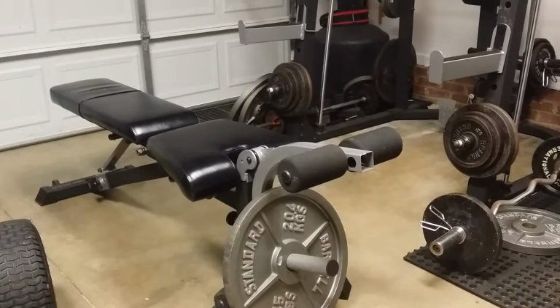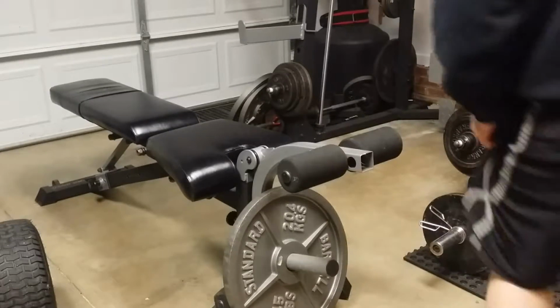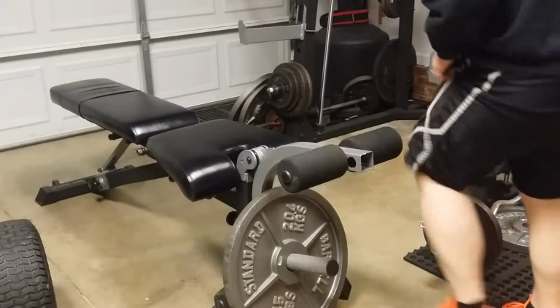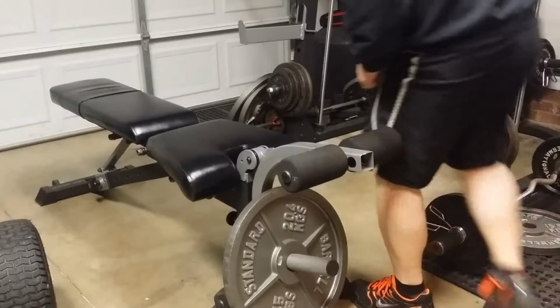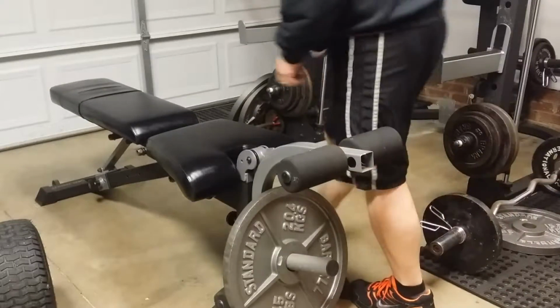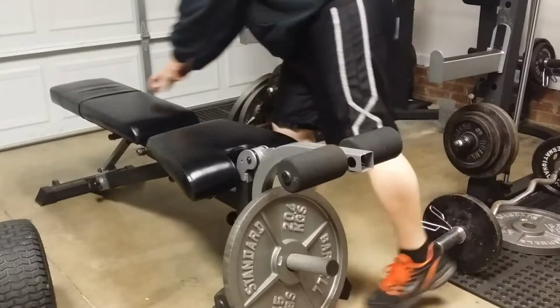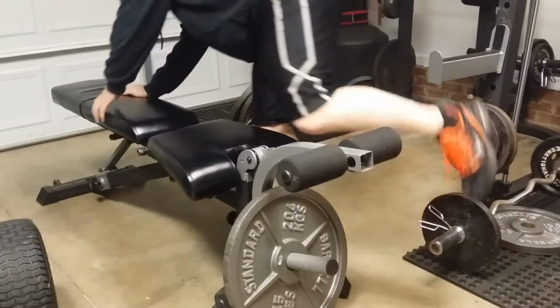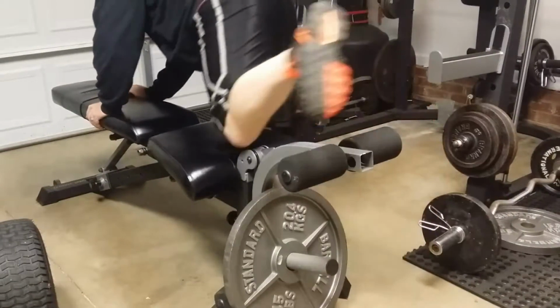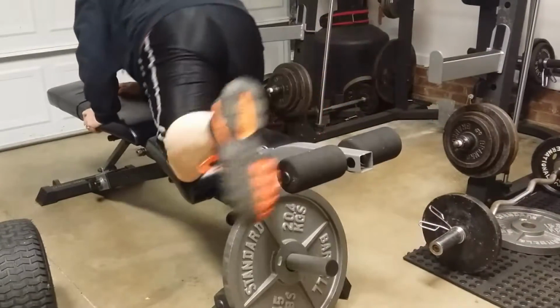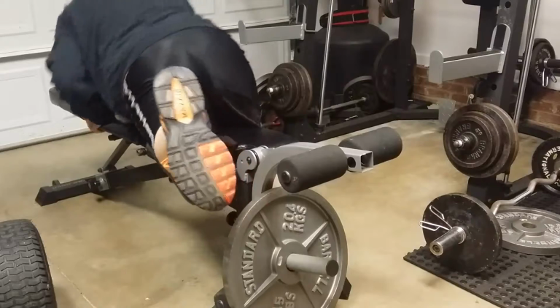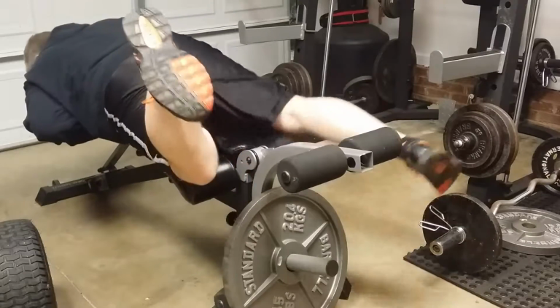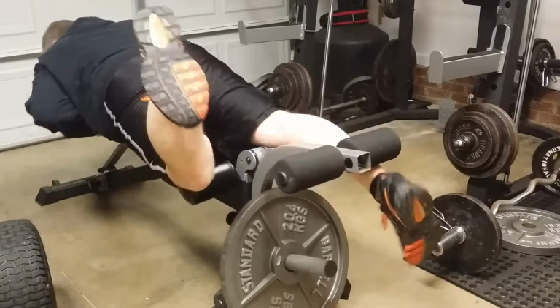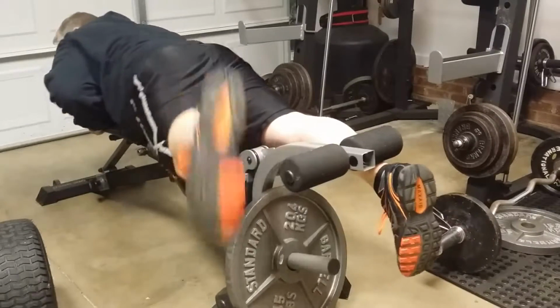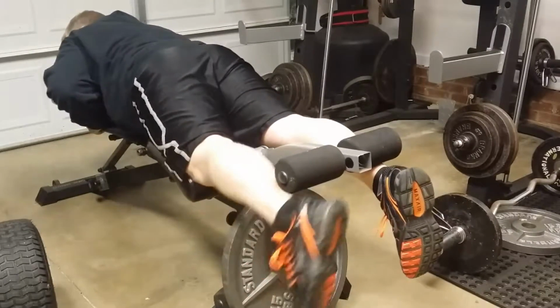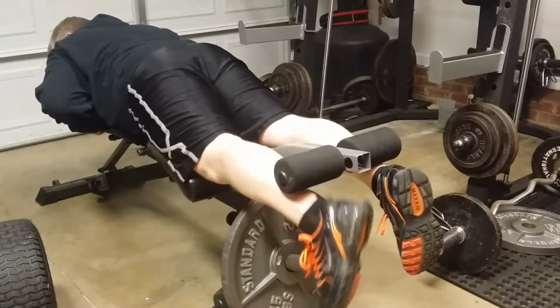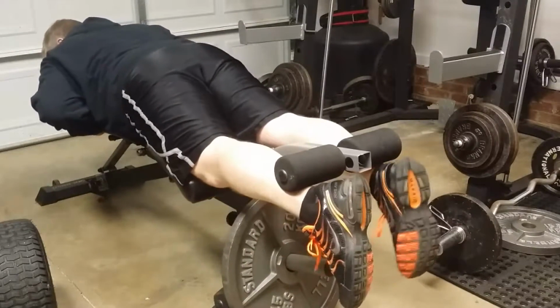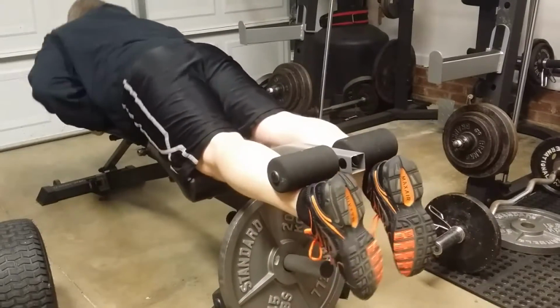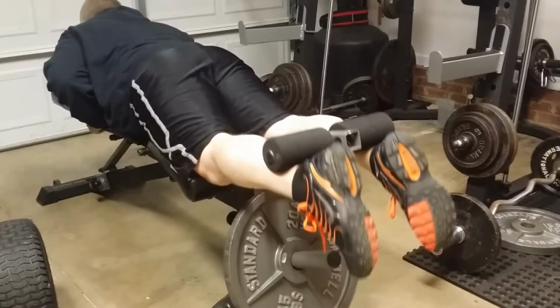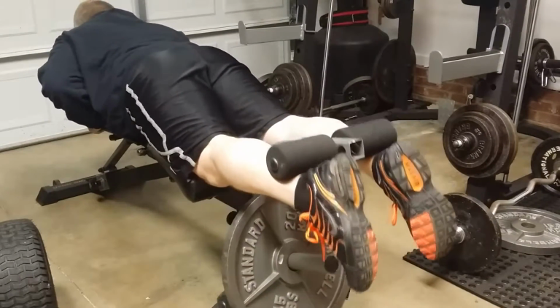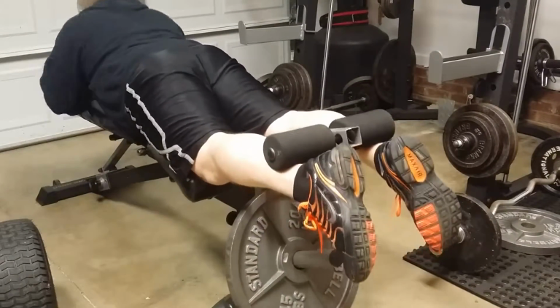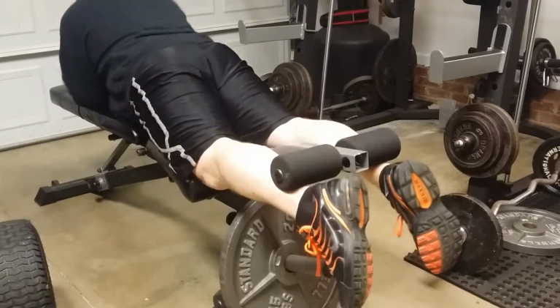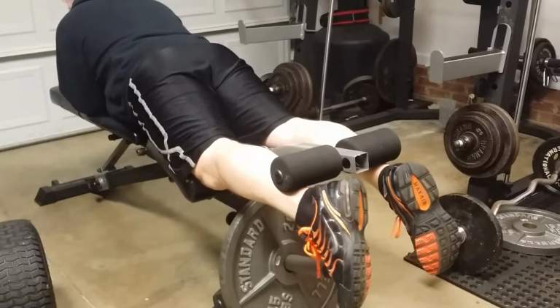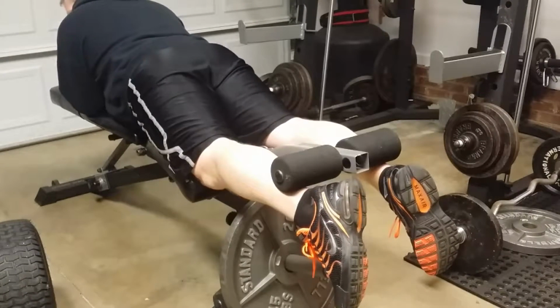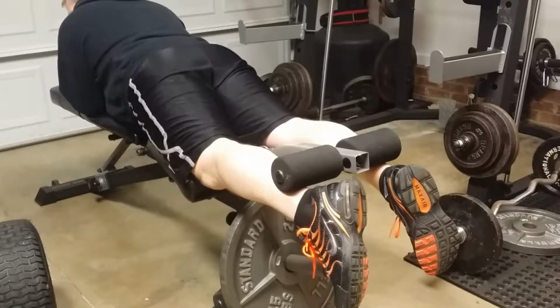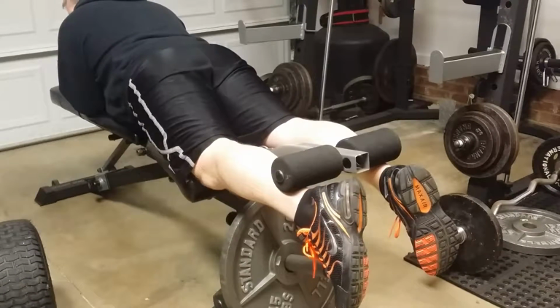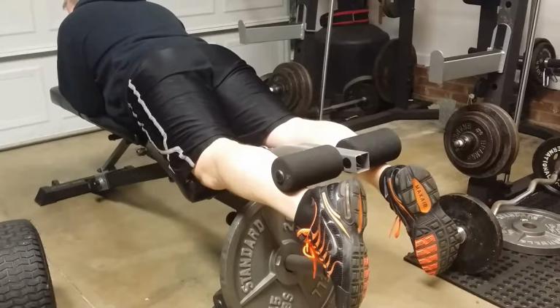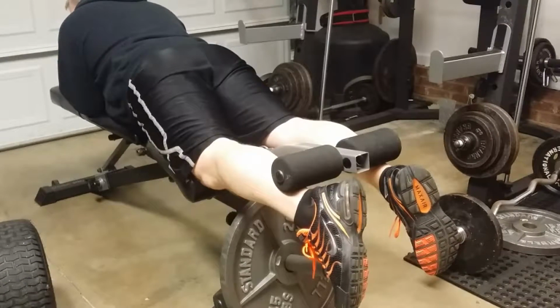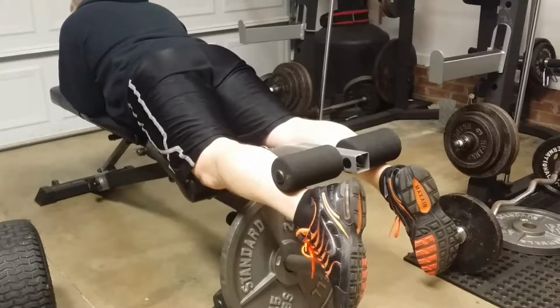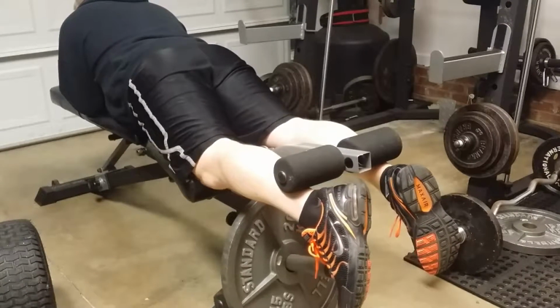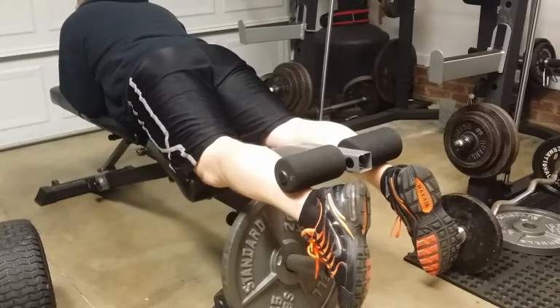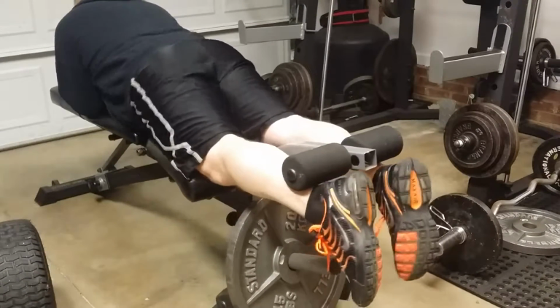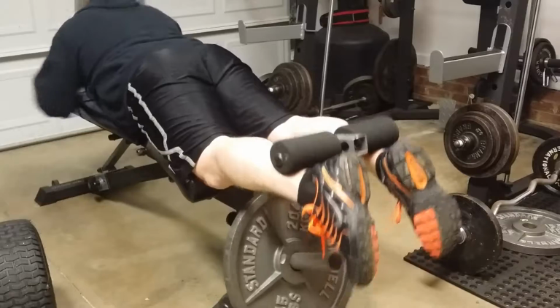These are leg curls — the ones I was doing a minute ago were leg extensions, I want to say. I try to do them anywhere between four sets of 10 to 12 reps.